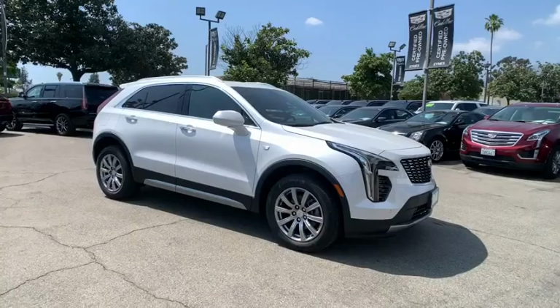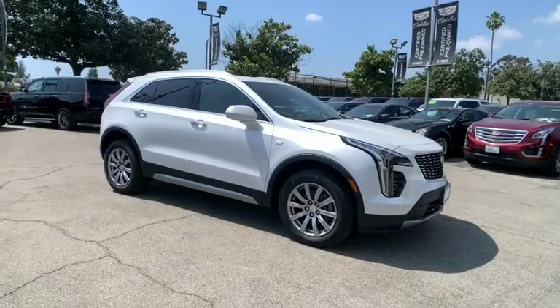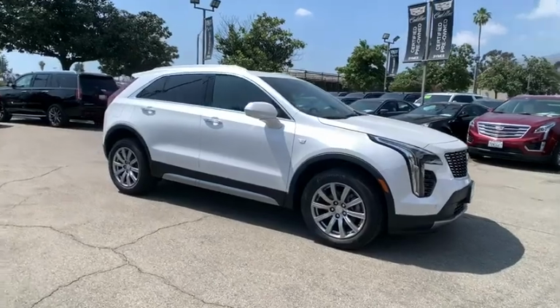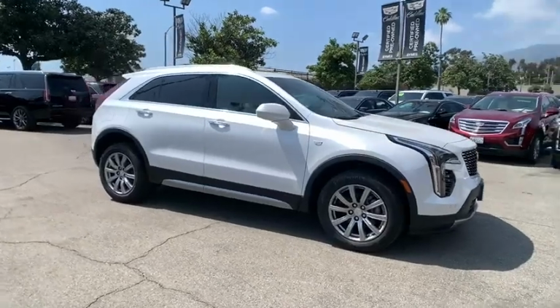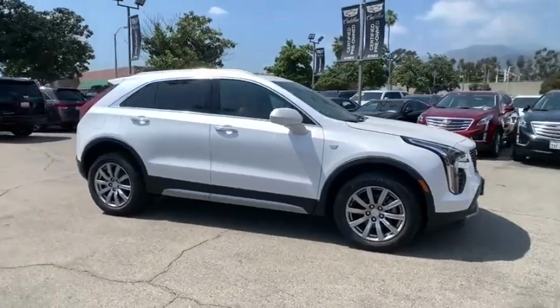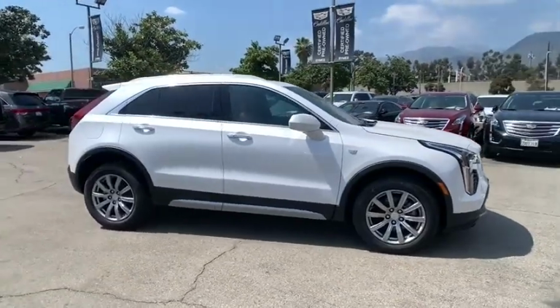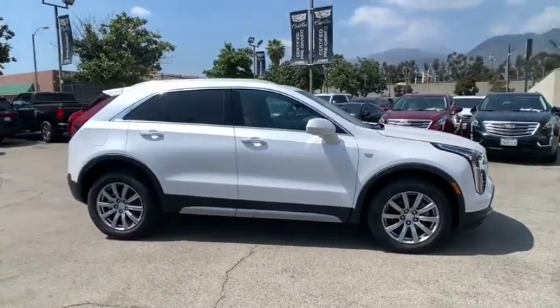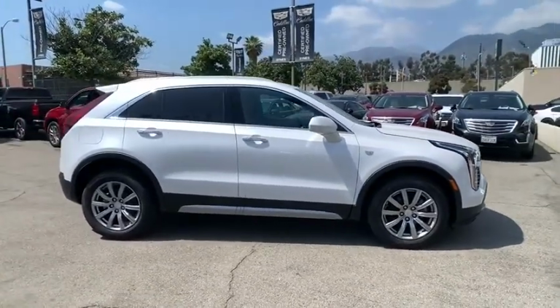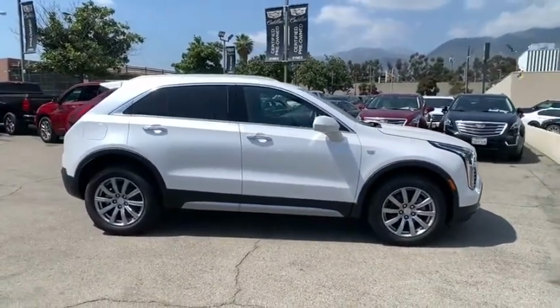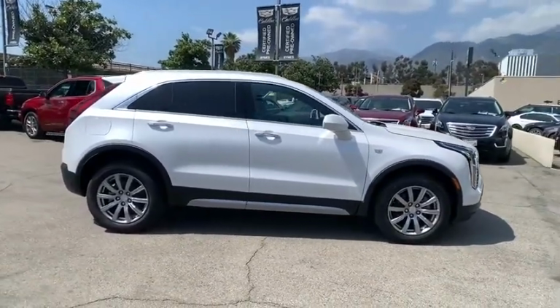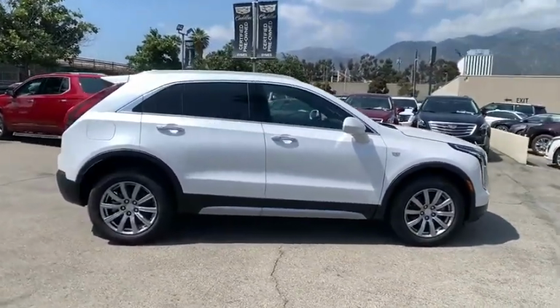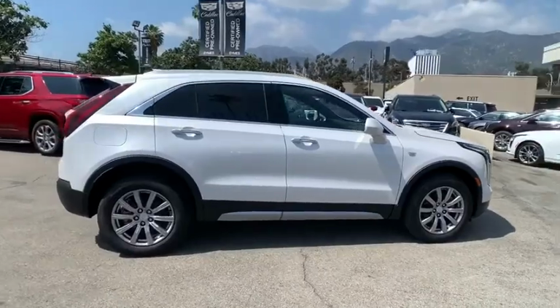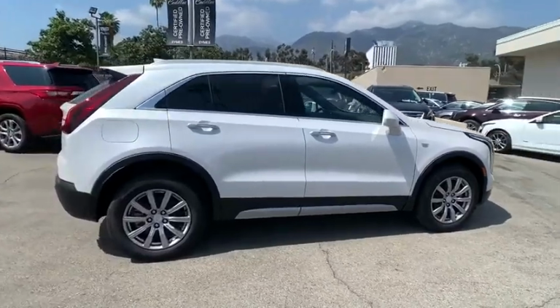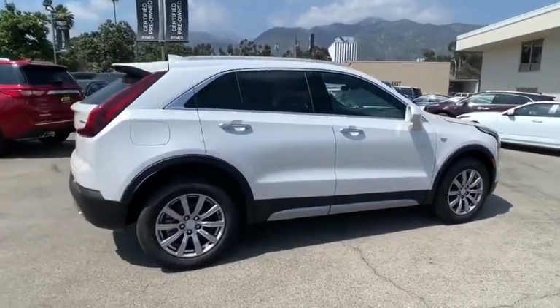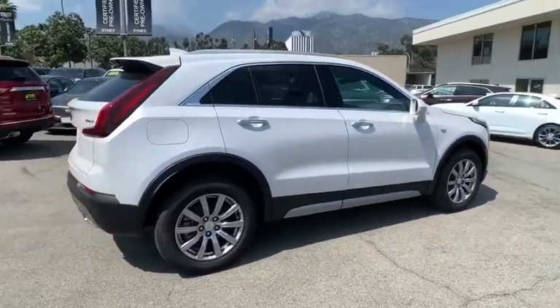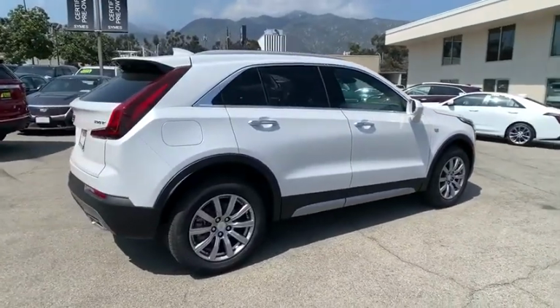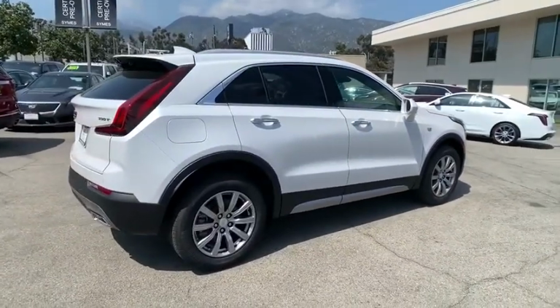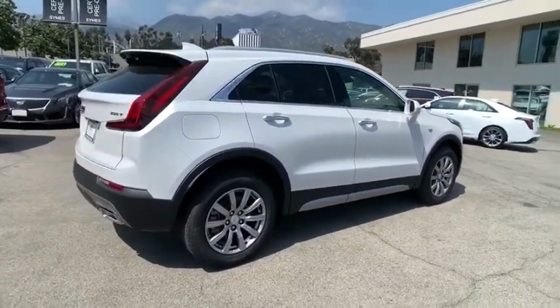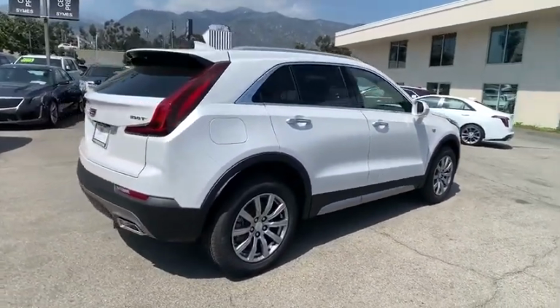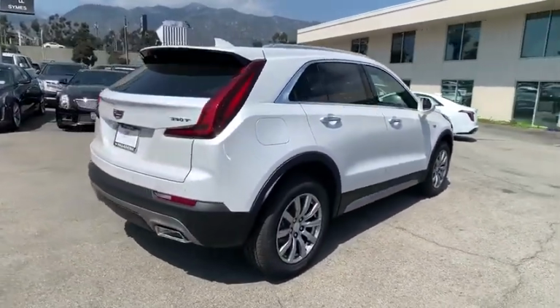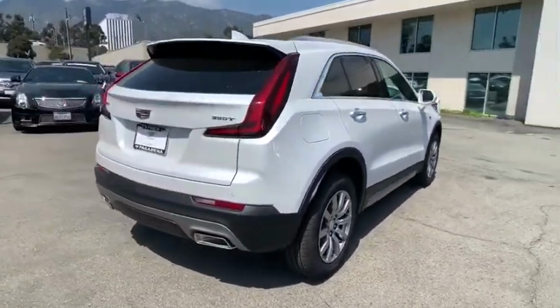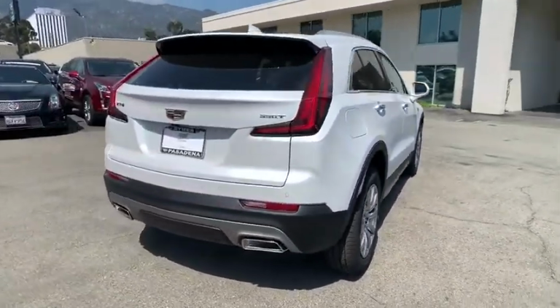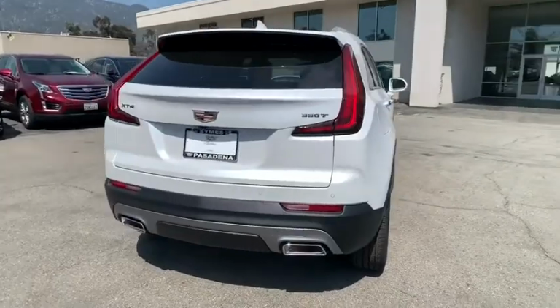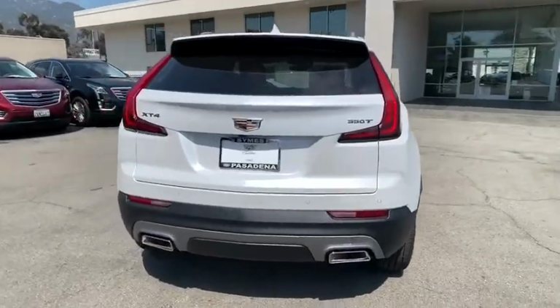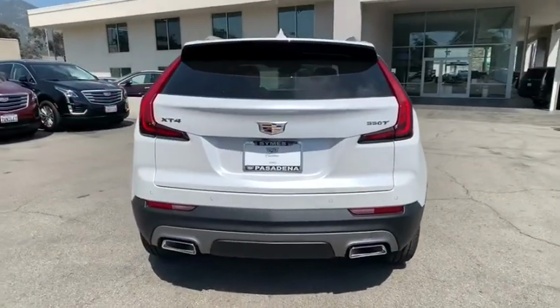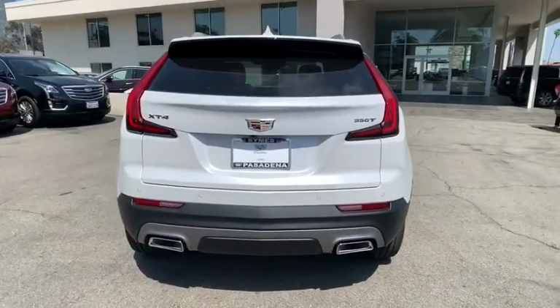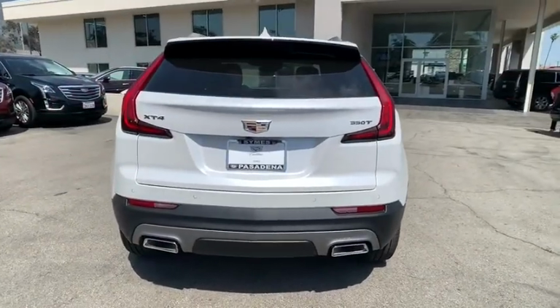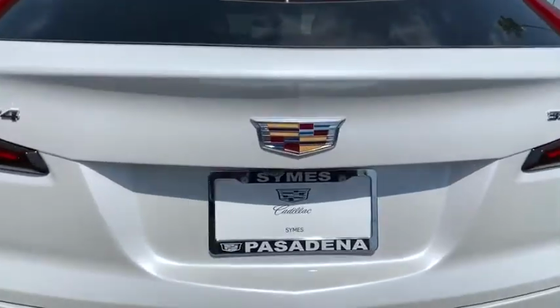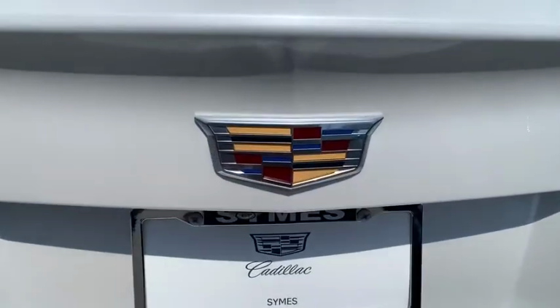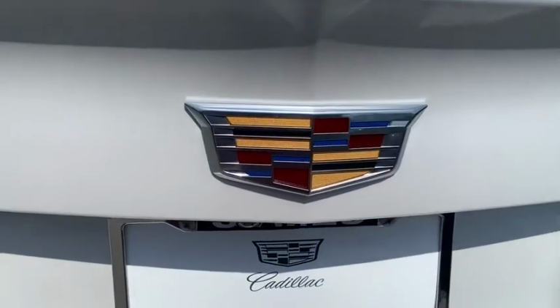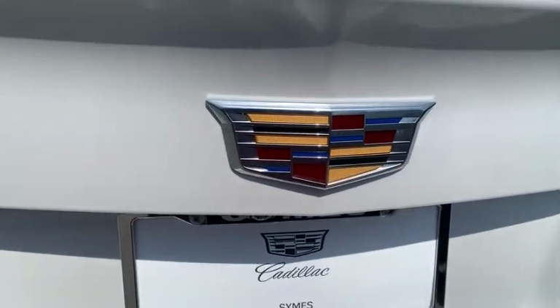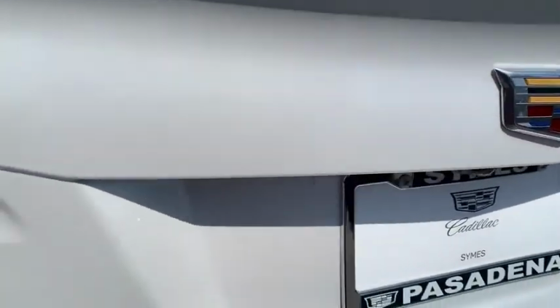Stop by and take a look at the 2020 Cadillac XT4. The Cadillac XT4 is a bold new crossover with functionality galore. Compact in size, but not in features, technology, and comfort. Here are some of this vehicle's great options.